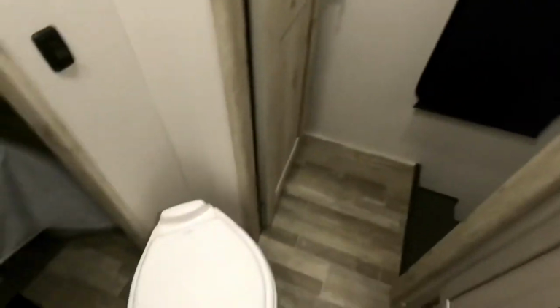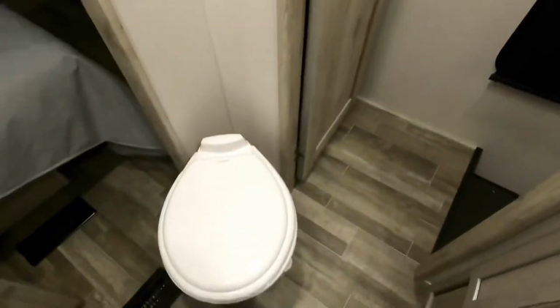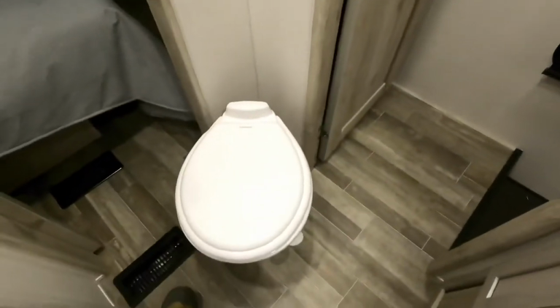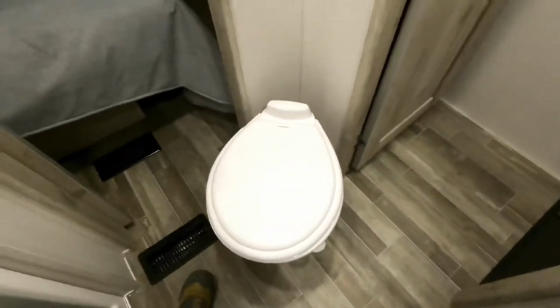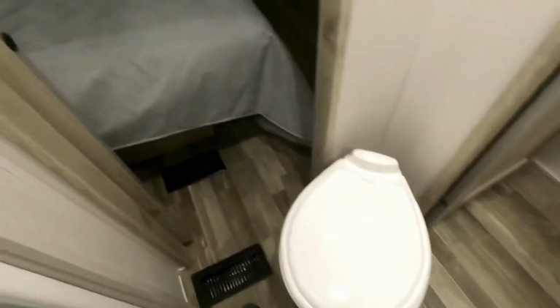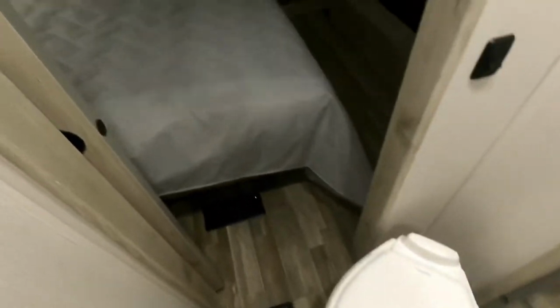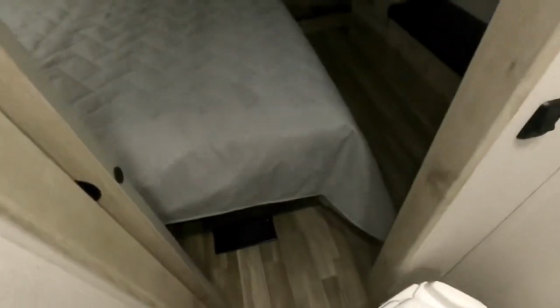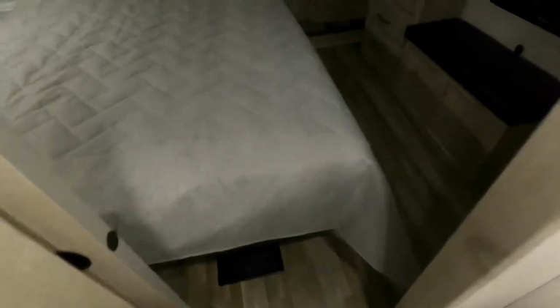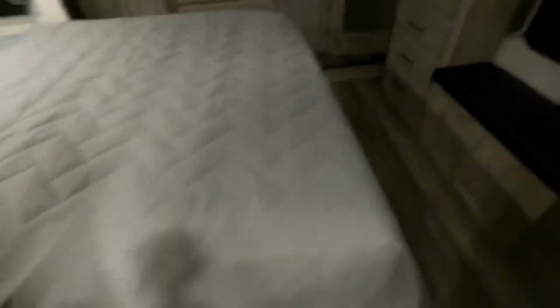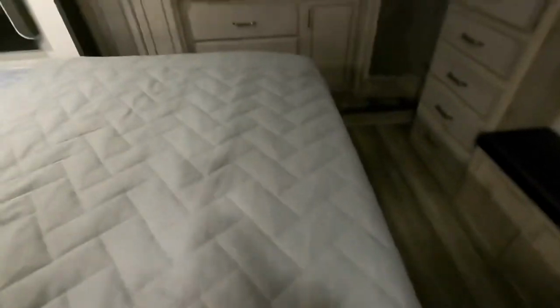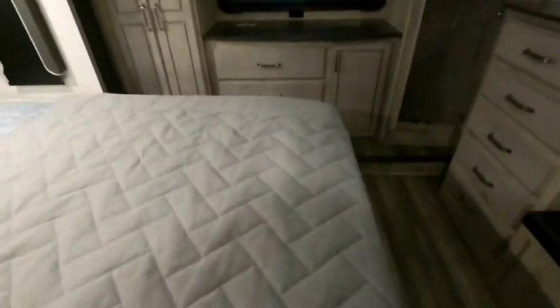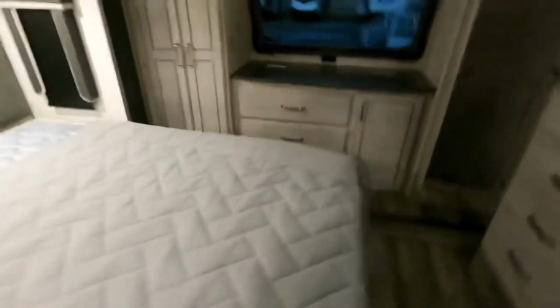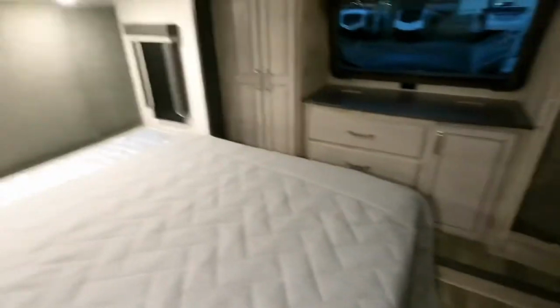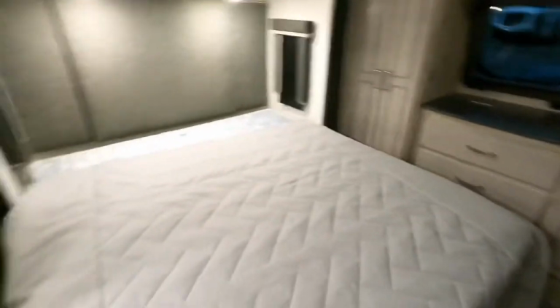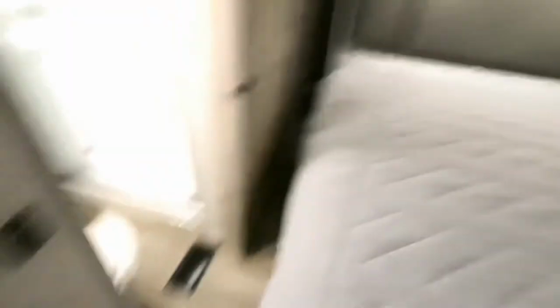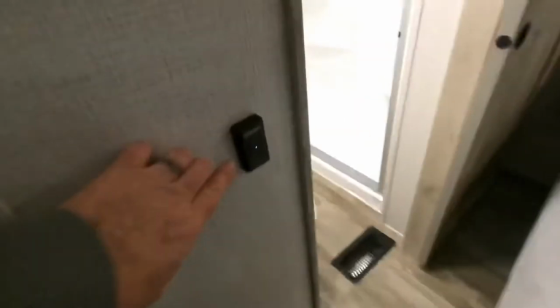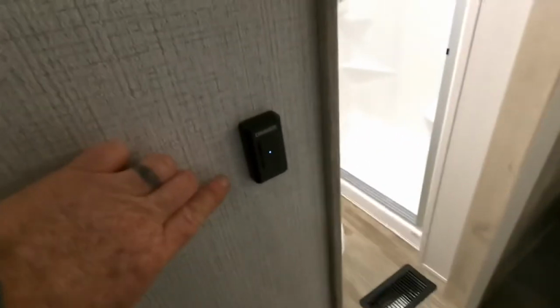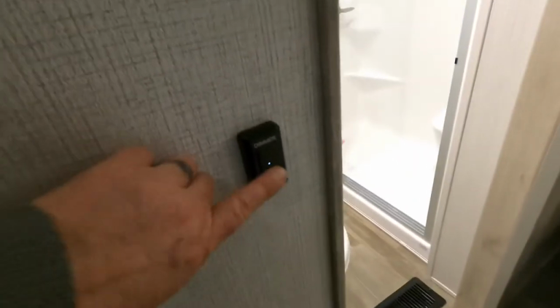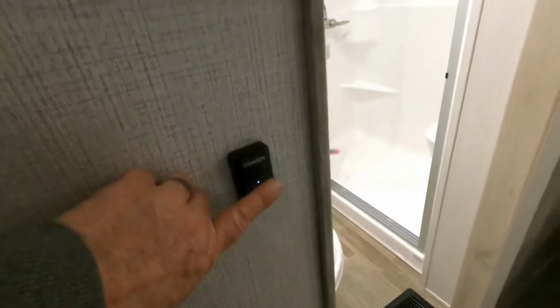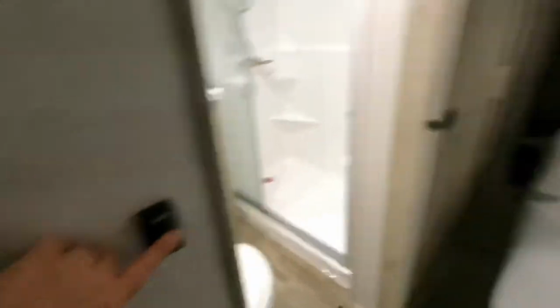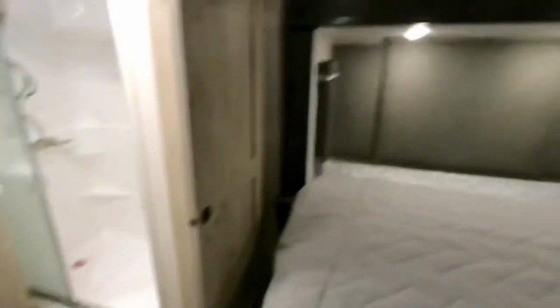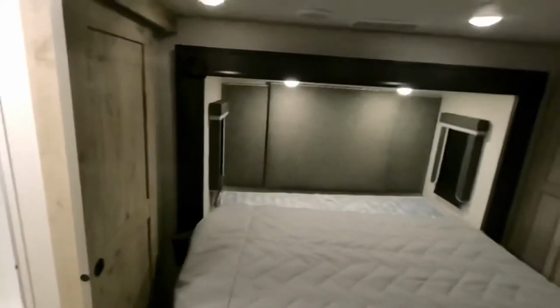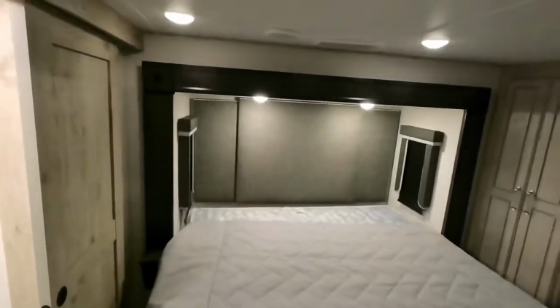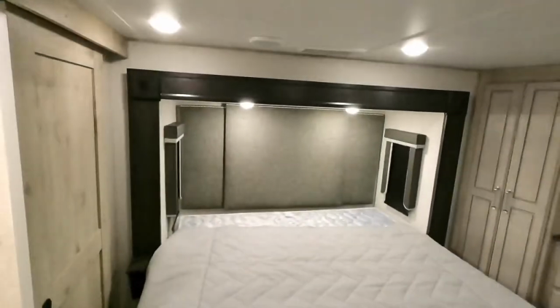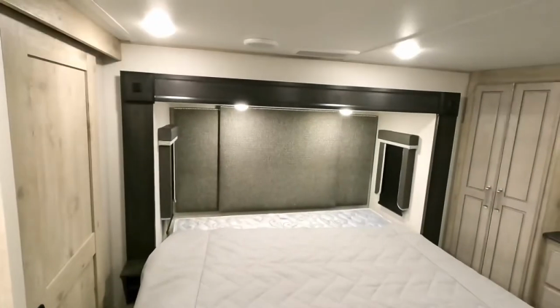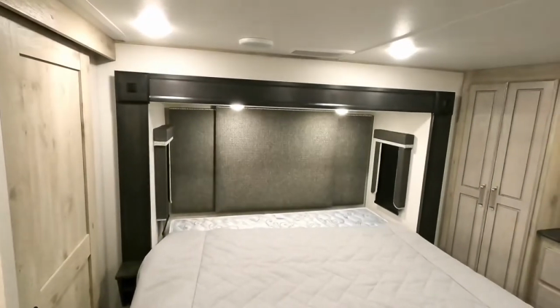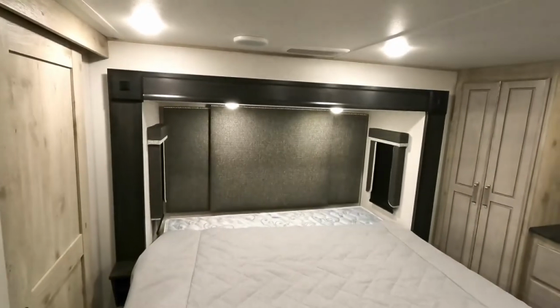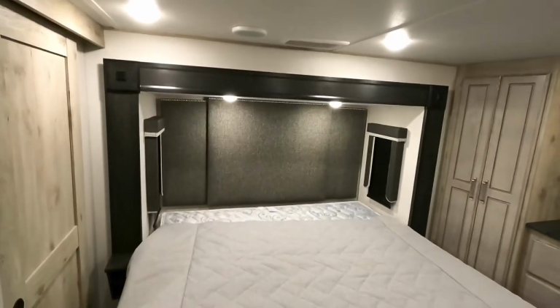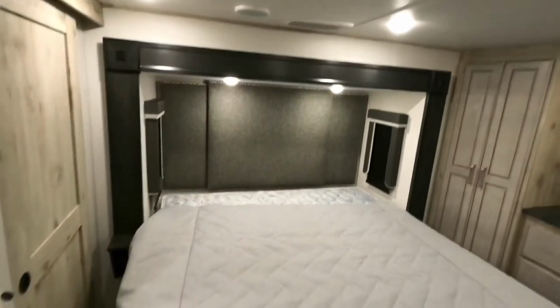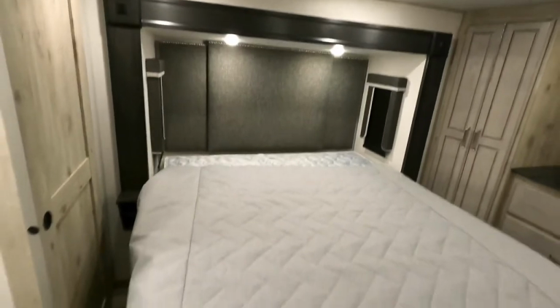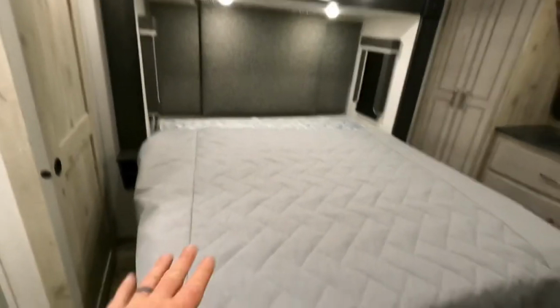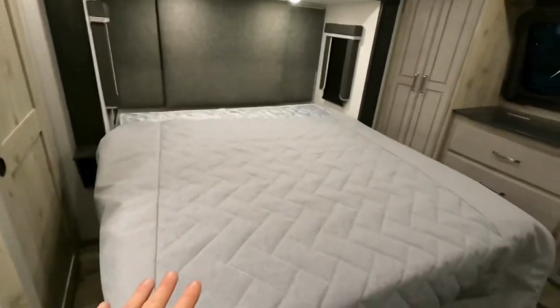Porcelain toilet. King size bed — just press and hold the dimmer switch. How cool is that?